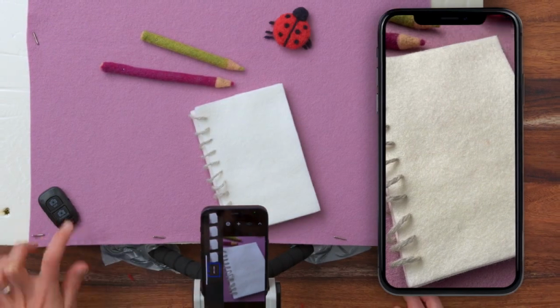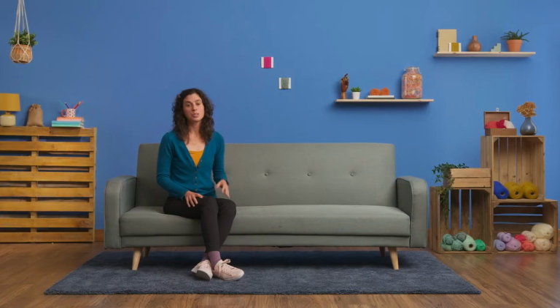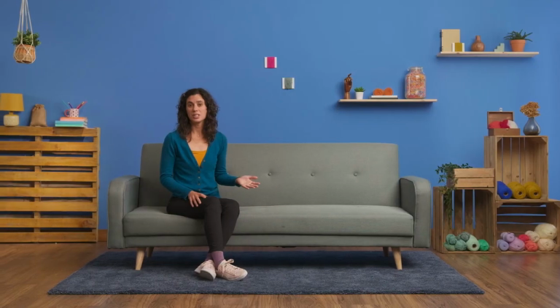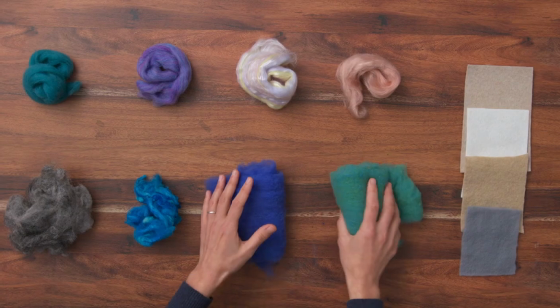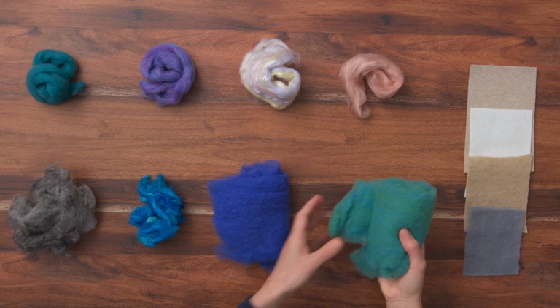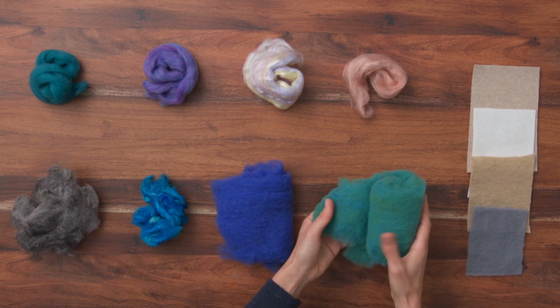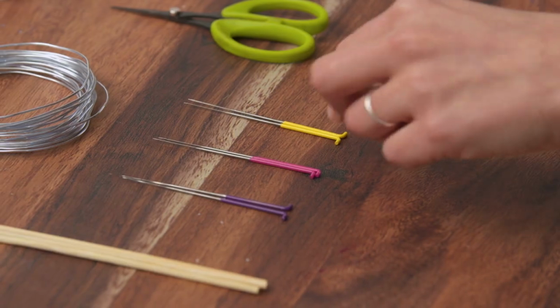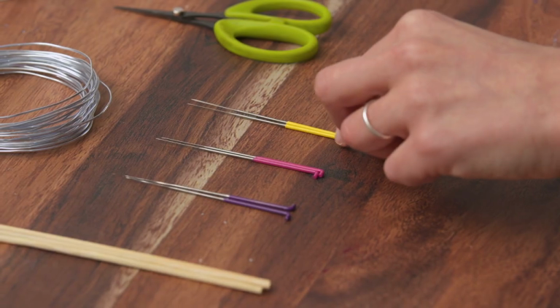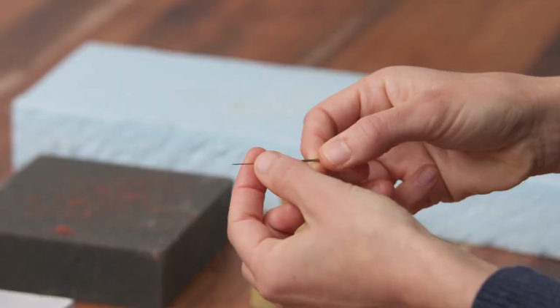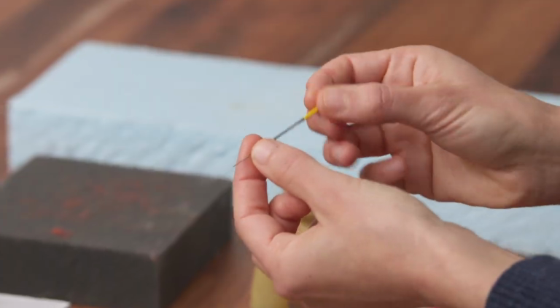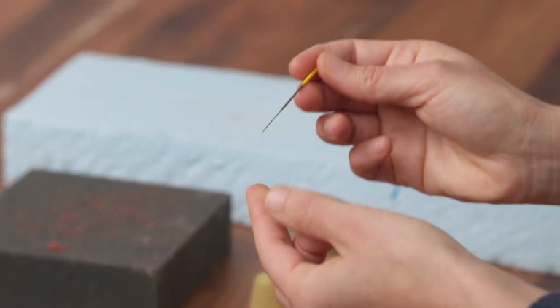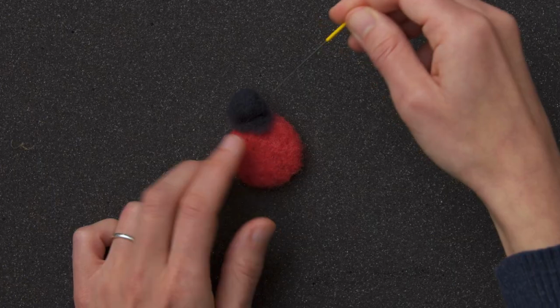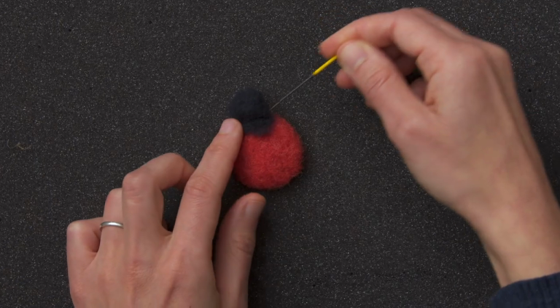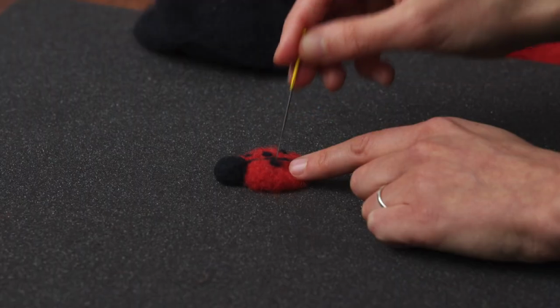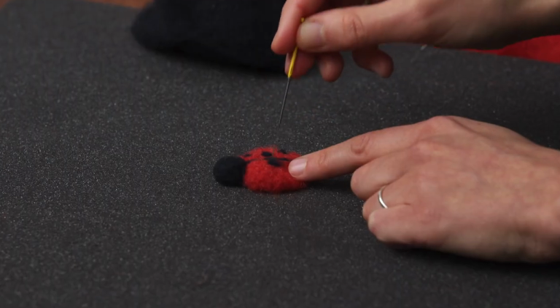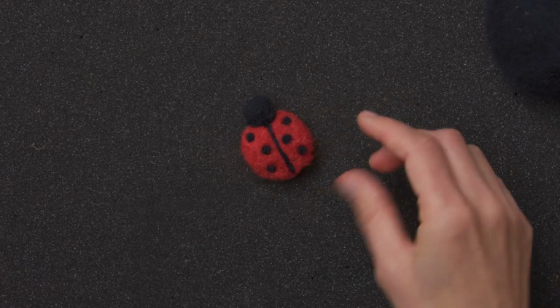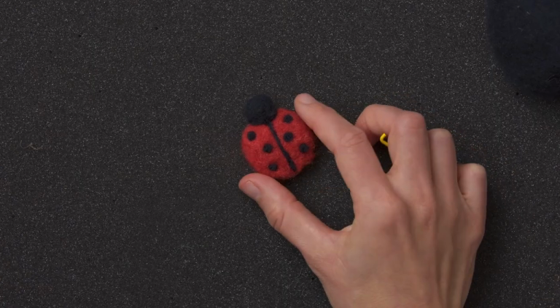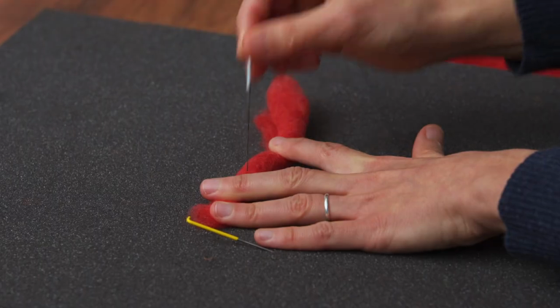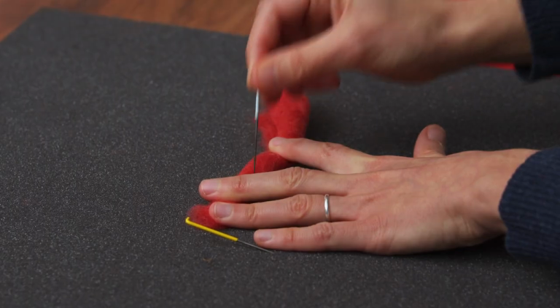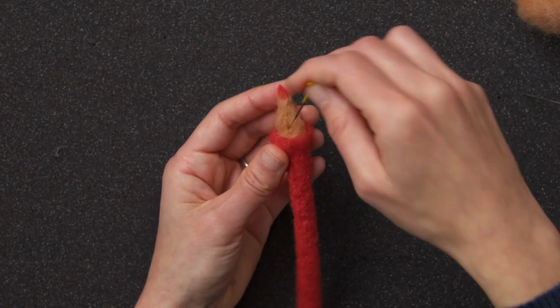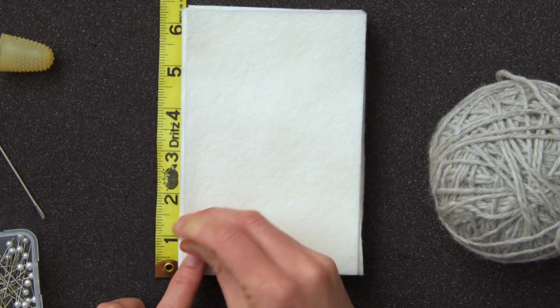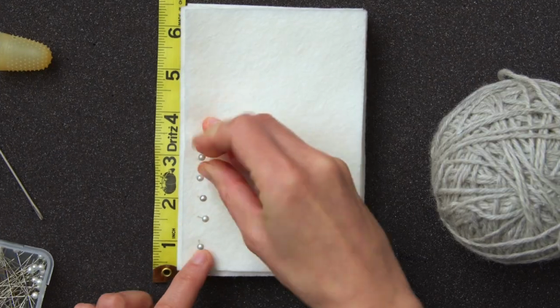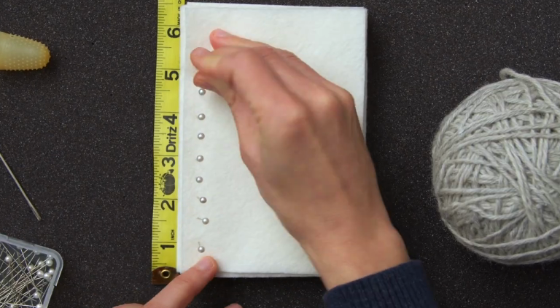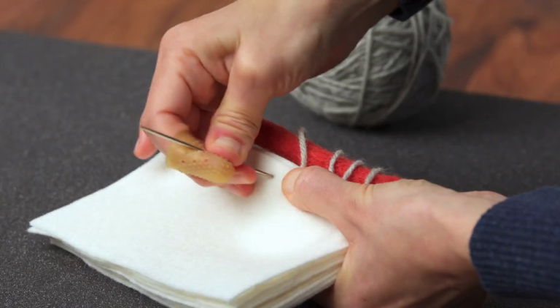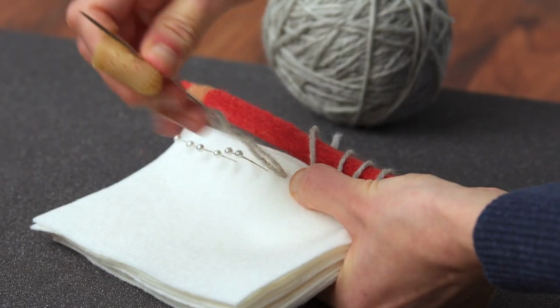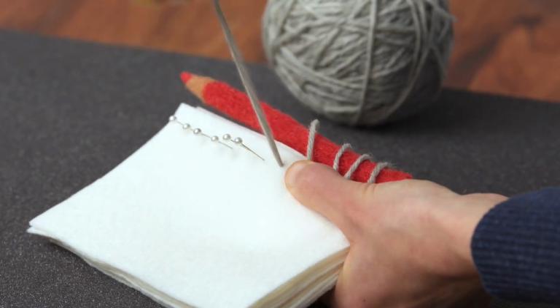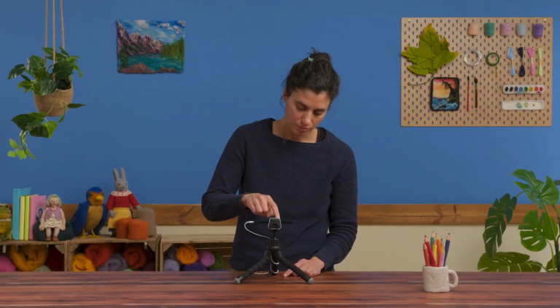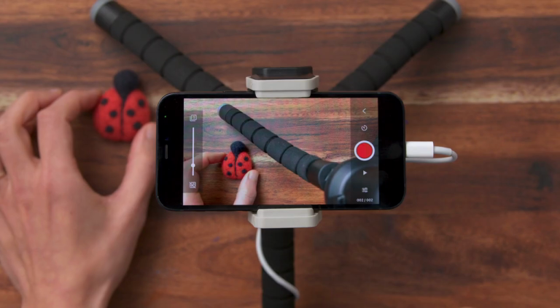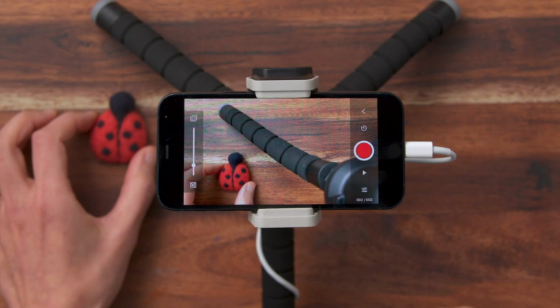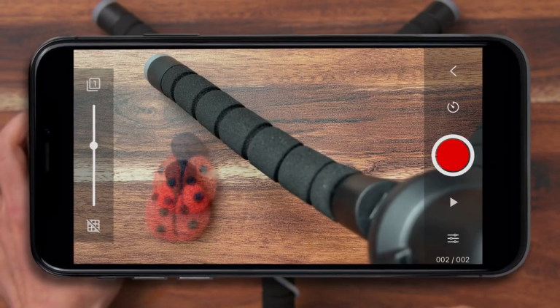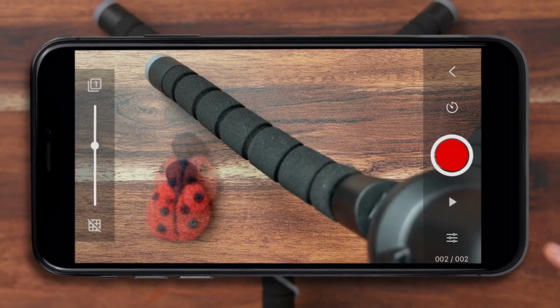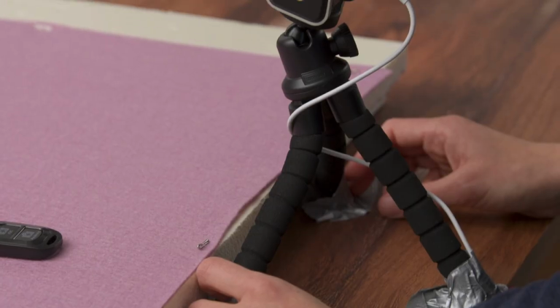First, we'll get familiar with the different types of wool and felting needles. Then, I will guide you through how to sculpt, poke, and finish a ladybug, as well as shape all of our props. After going through the basics of Stop Motion Studio Pro, we will prepare our animation set.